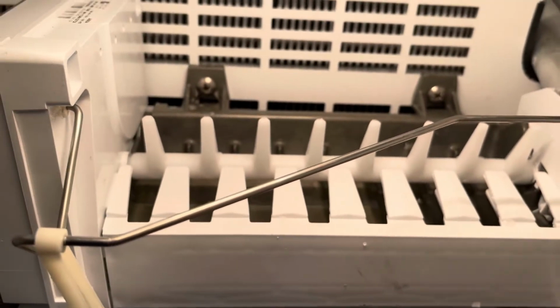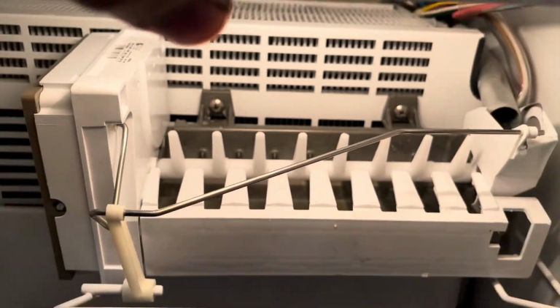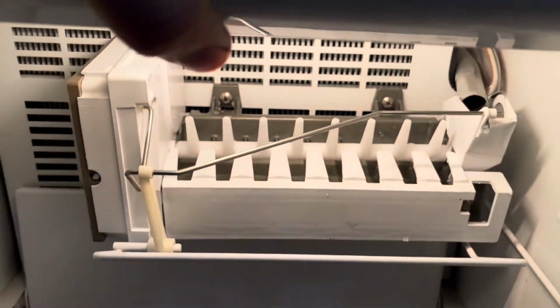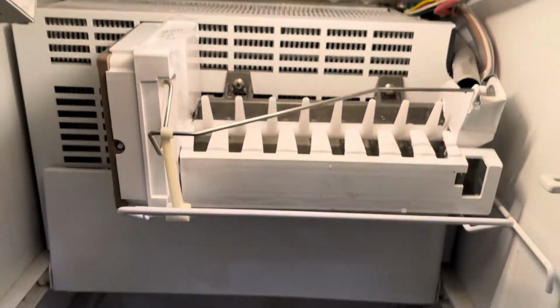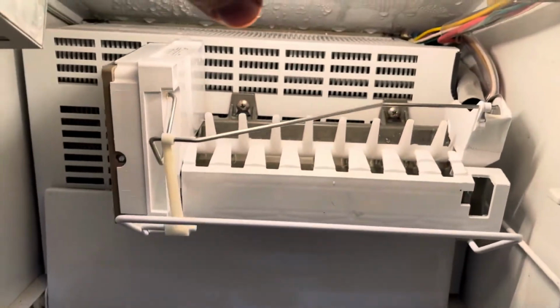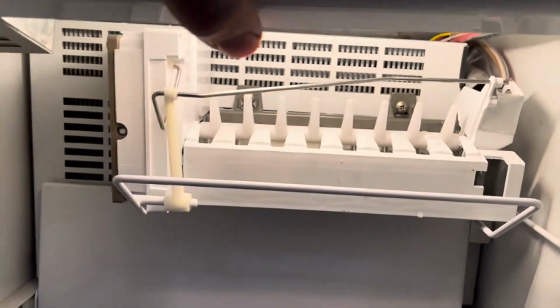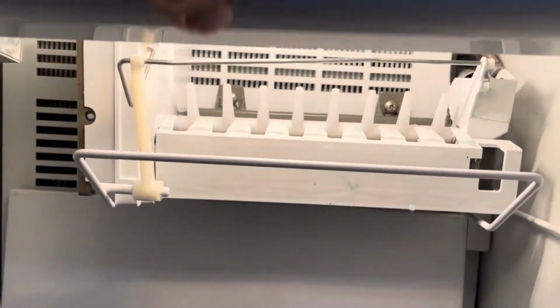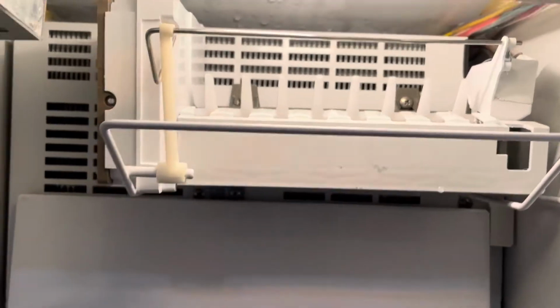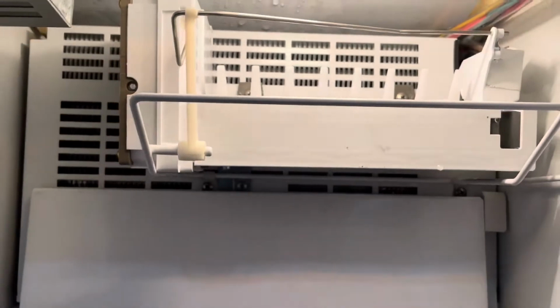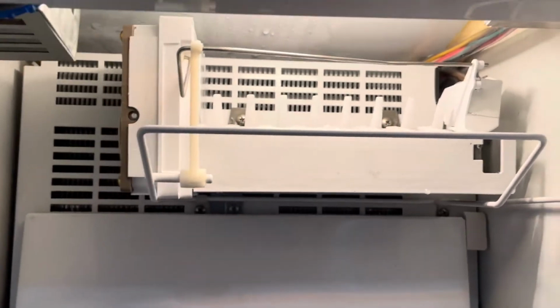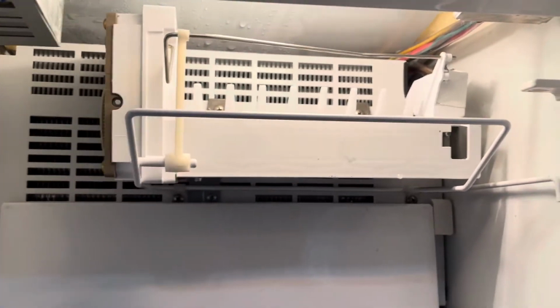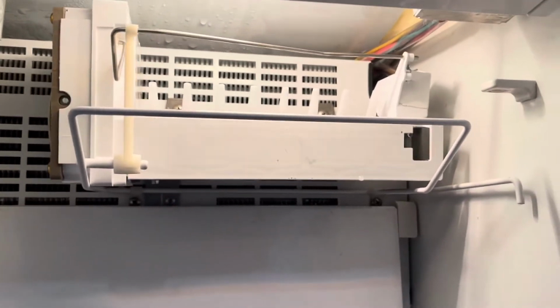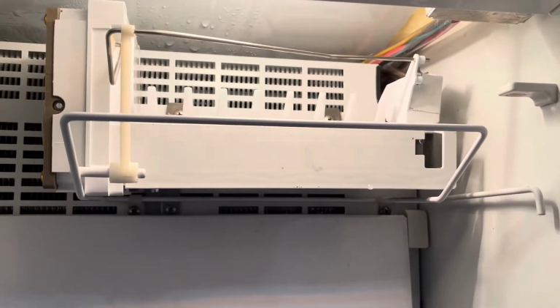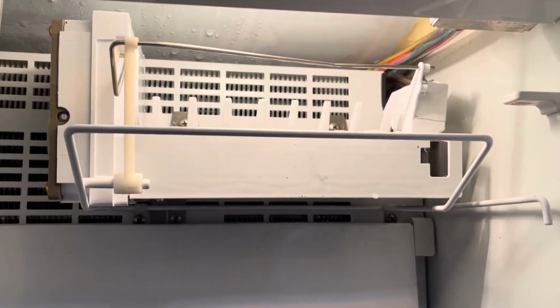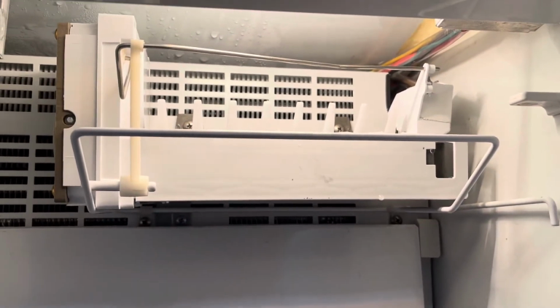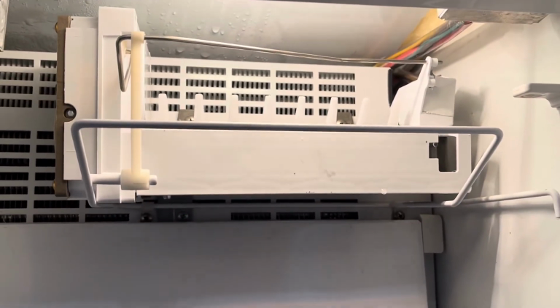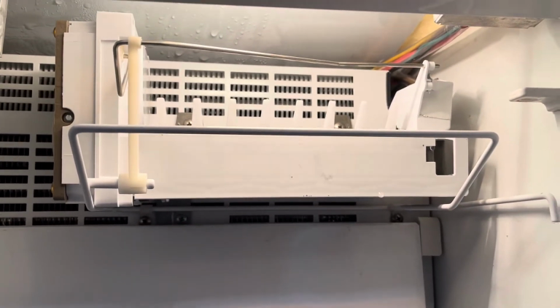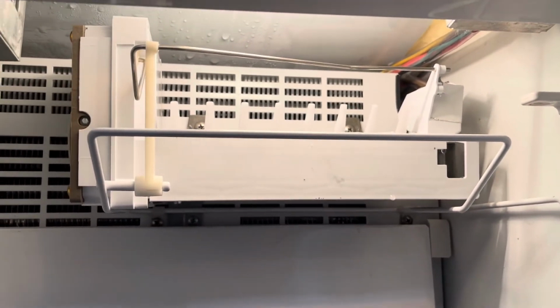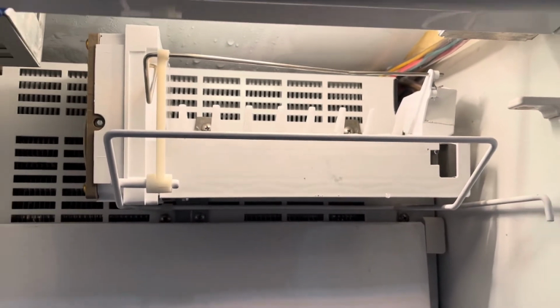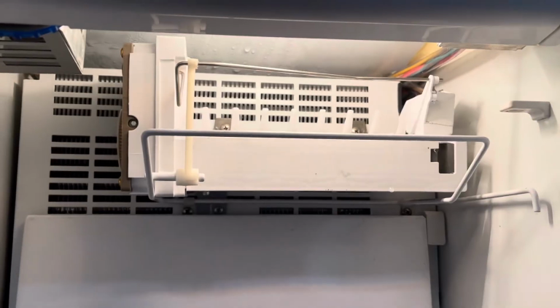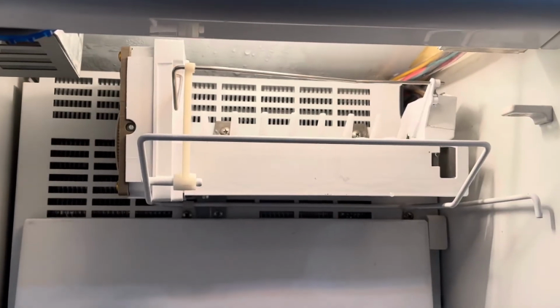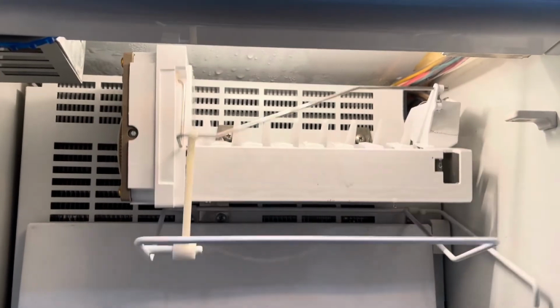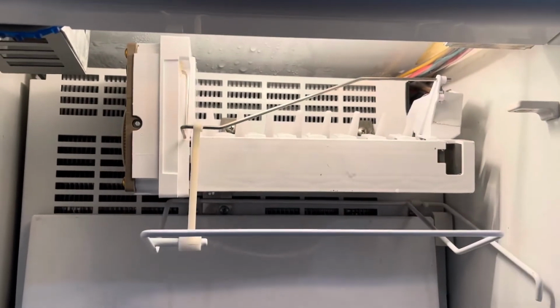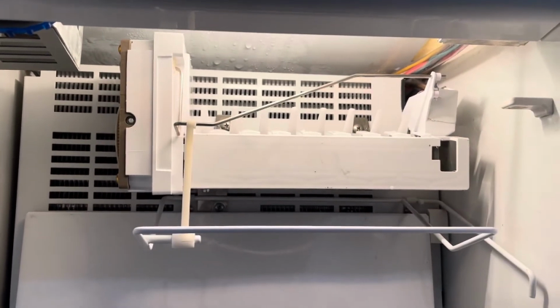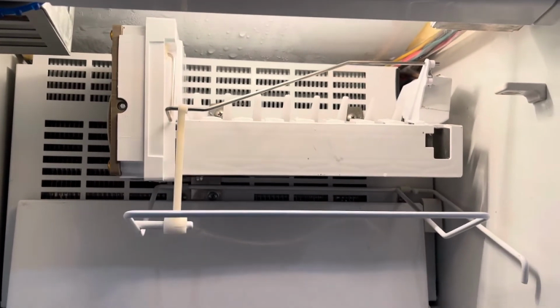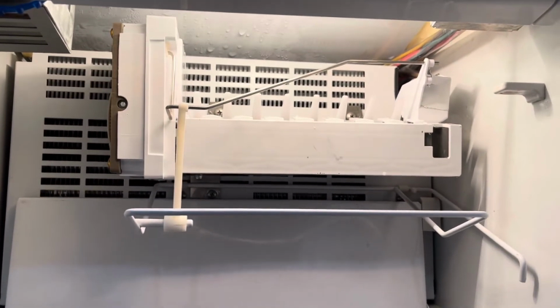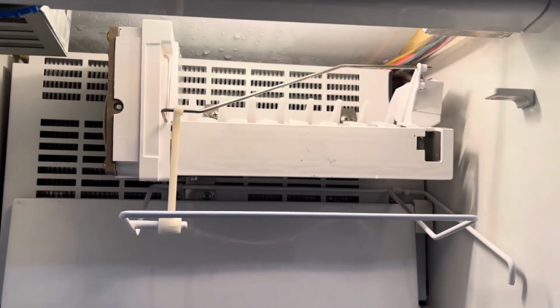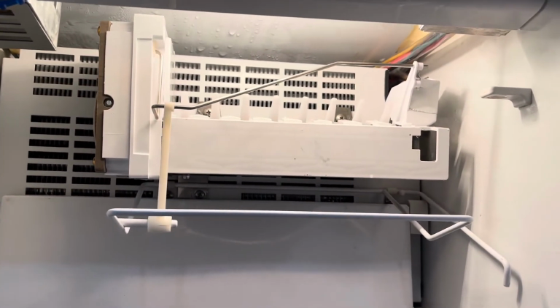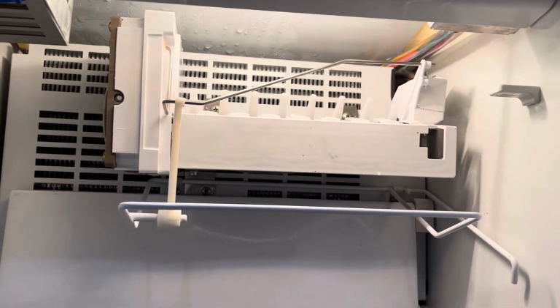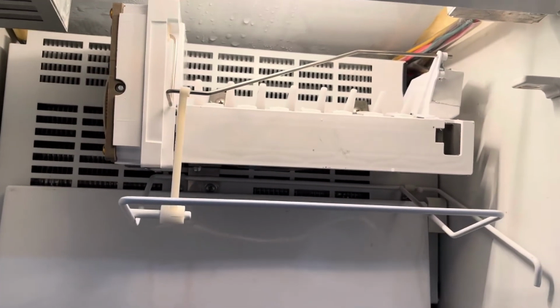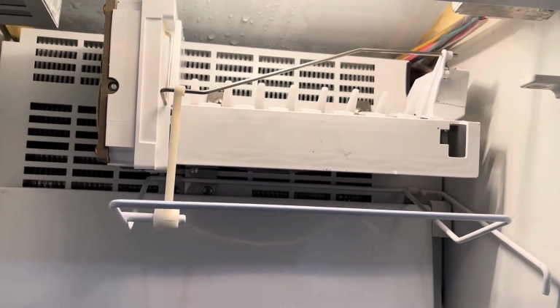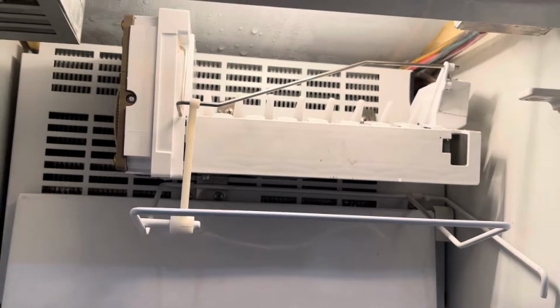Excellent. That's a perfect fill — no drips, good amount of water in each cube and each cube mold. We'll get this back together and this will work like a charm with no leaks.